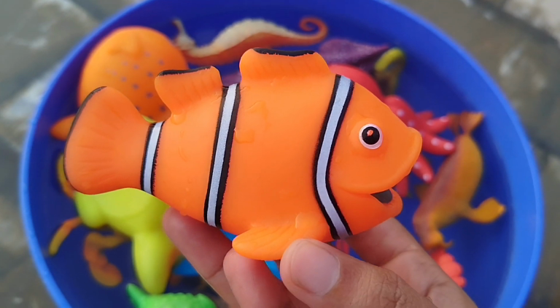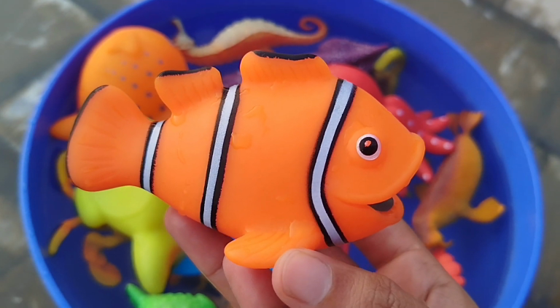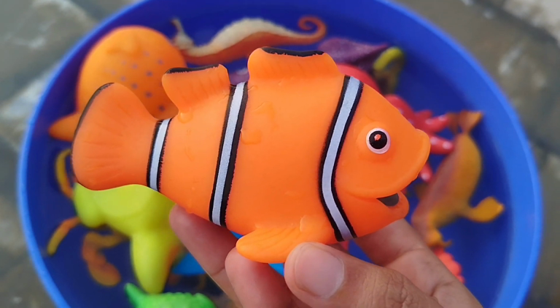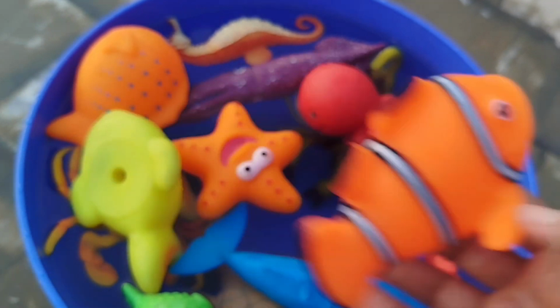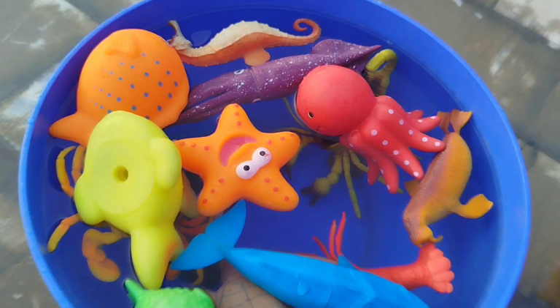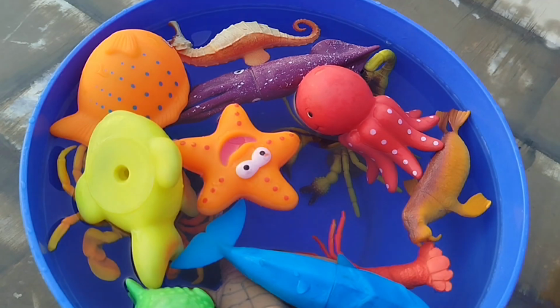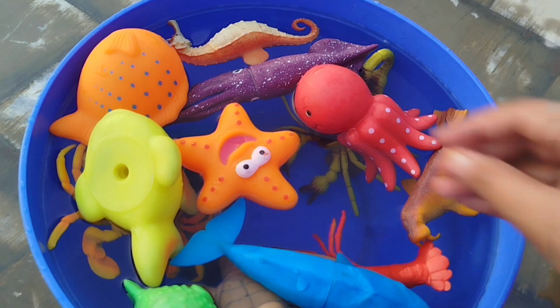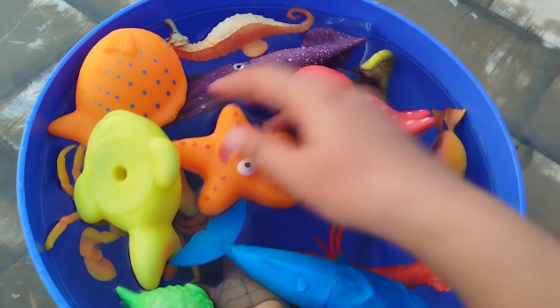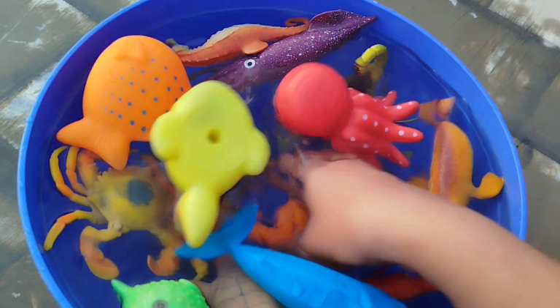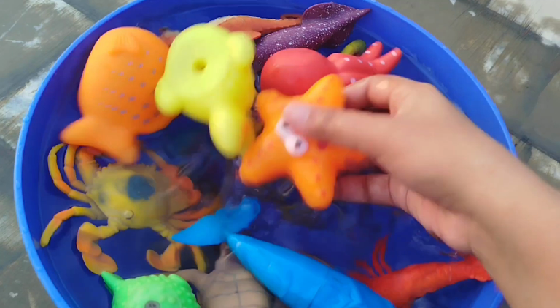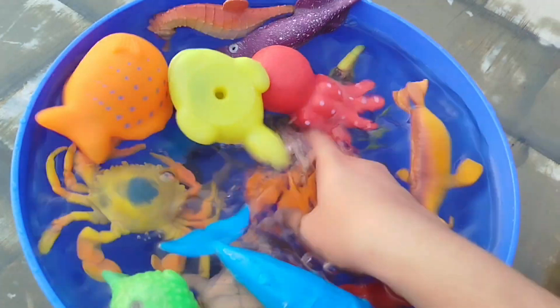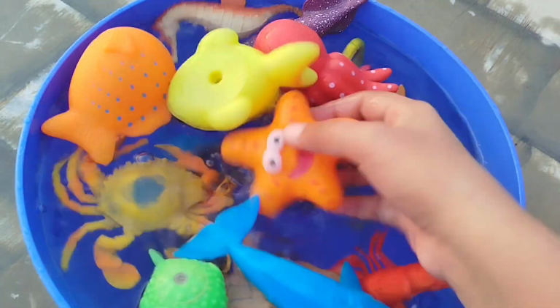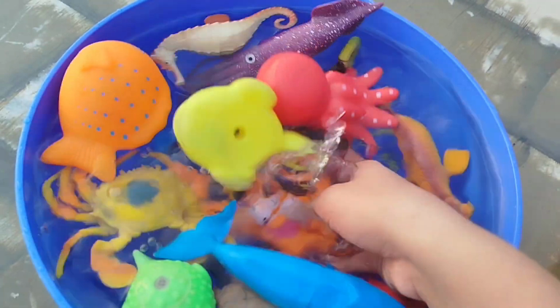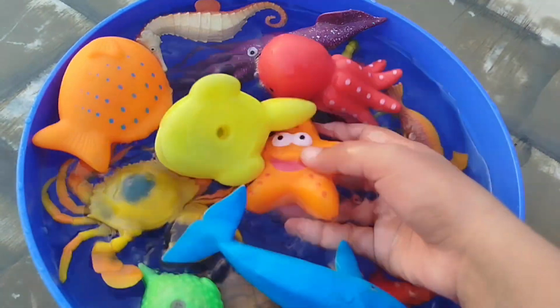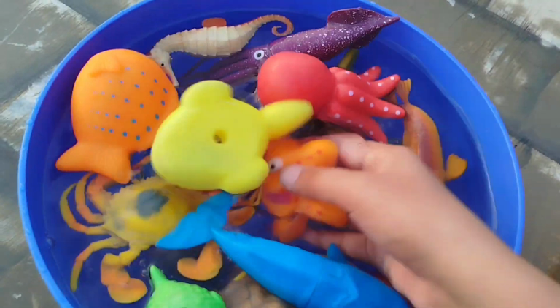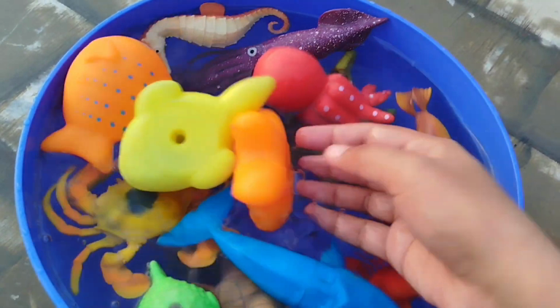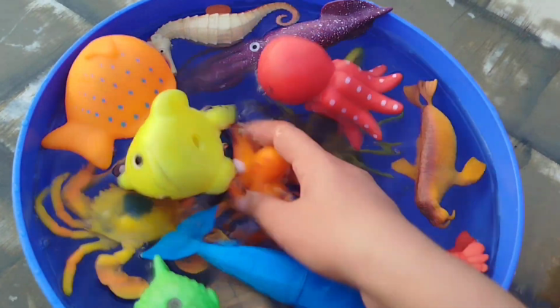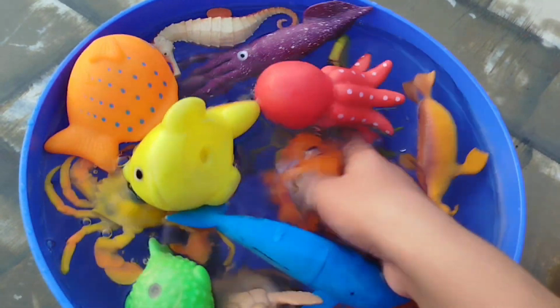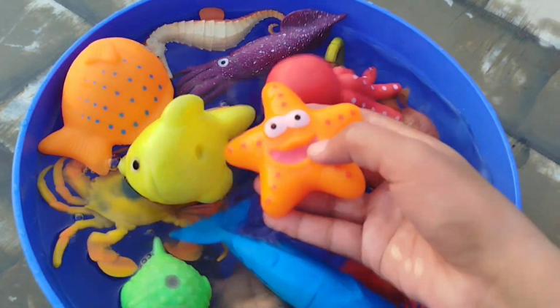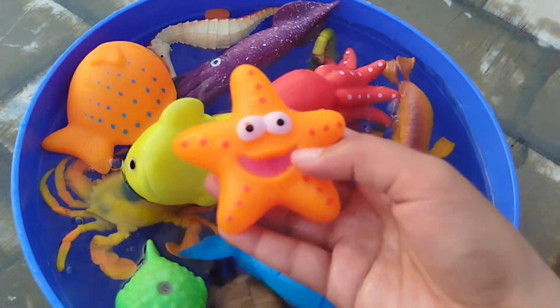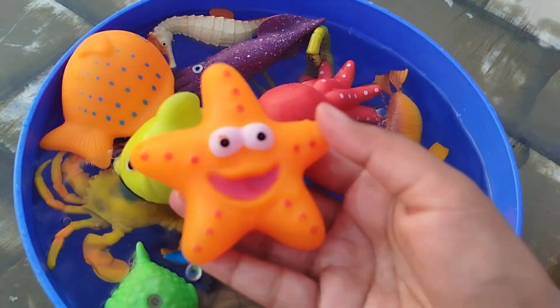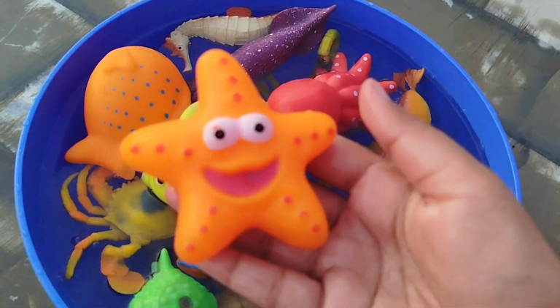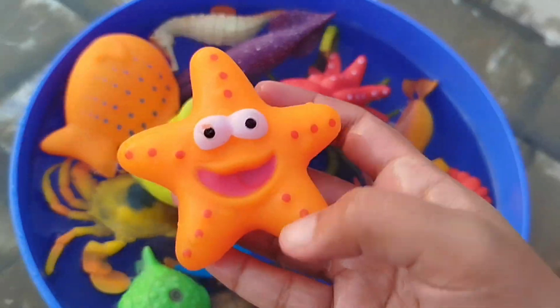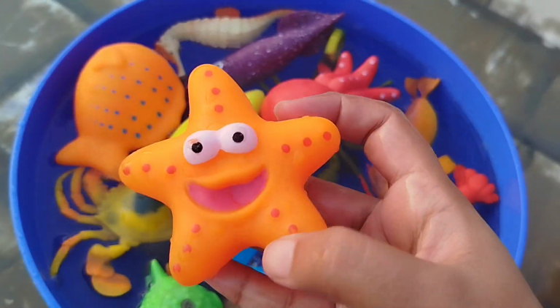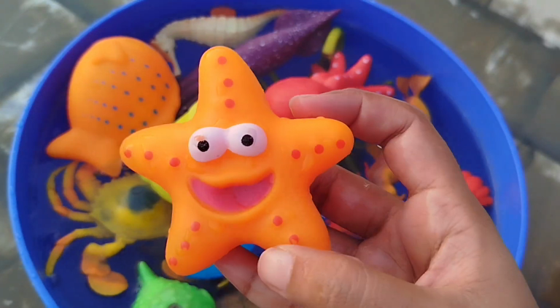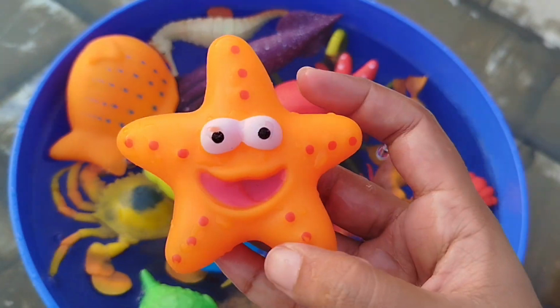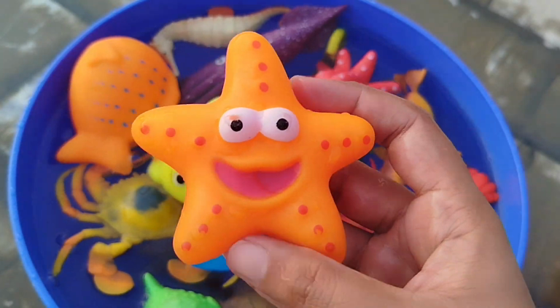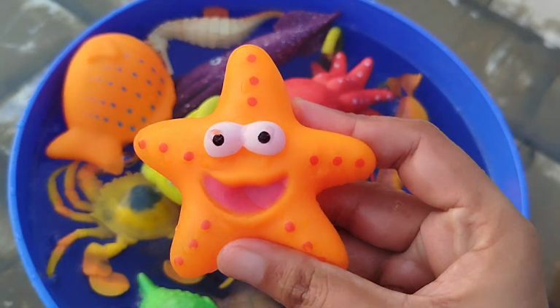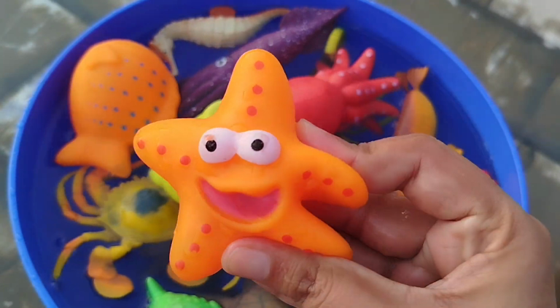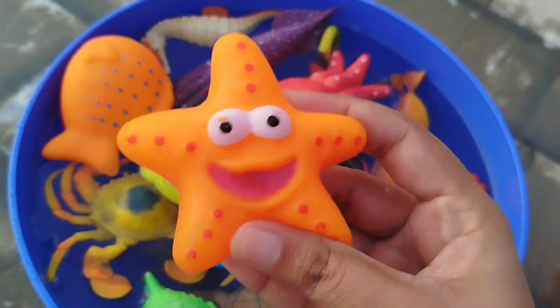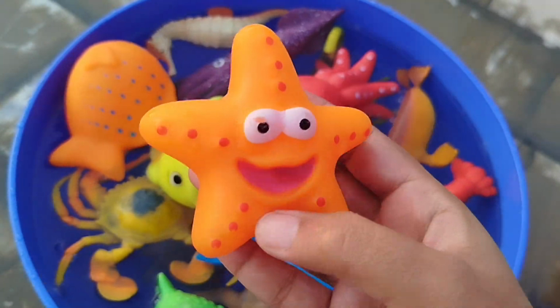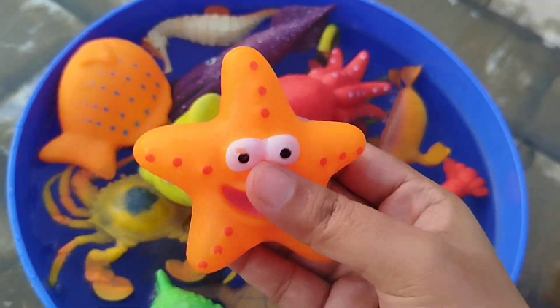A cloud fish. A starfish. This is a starfish.